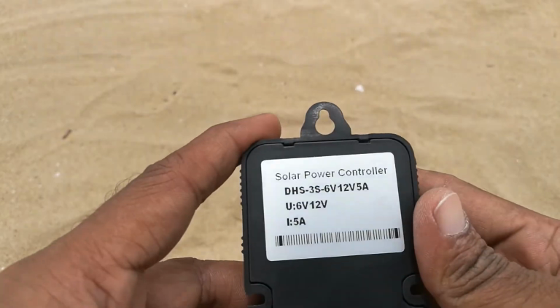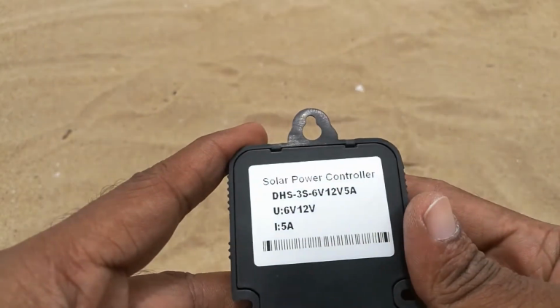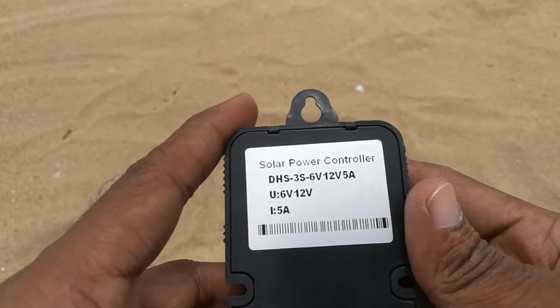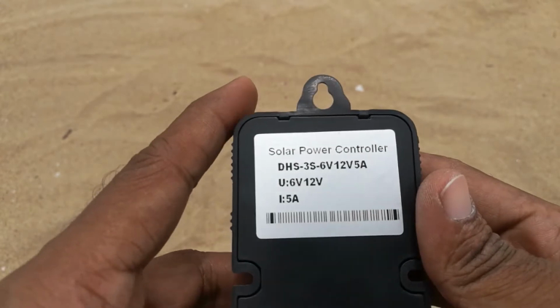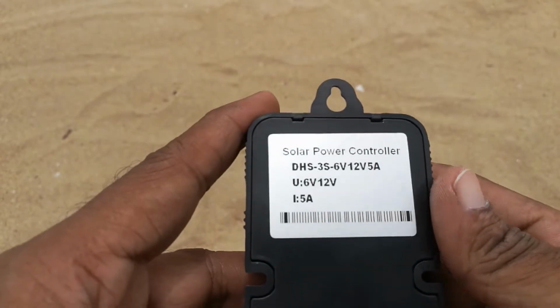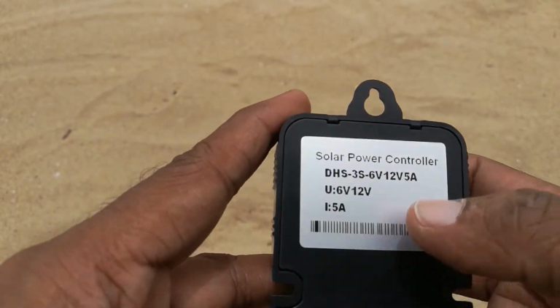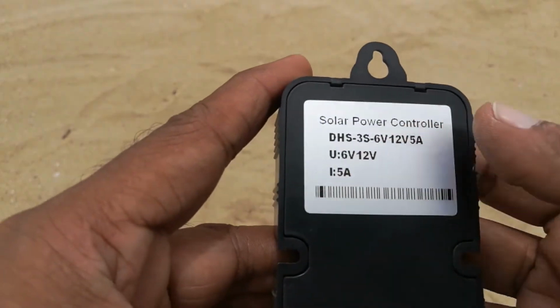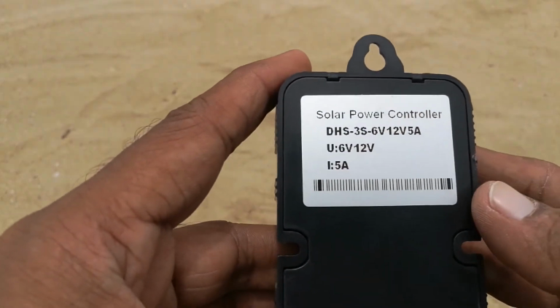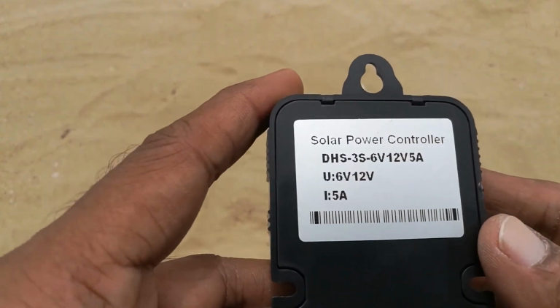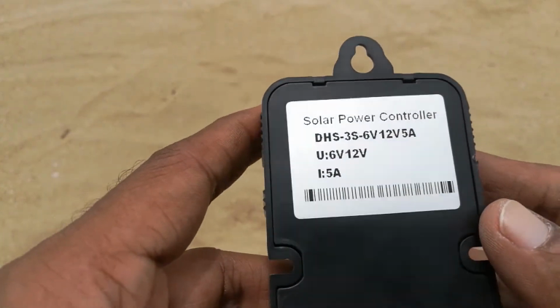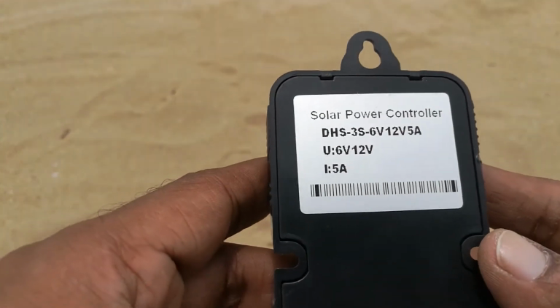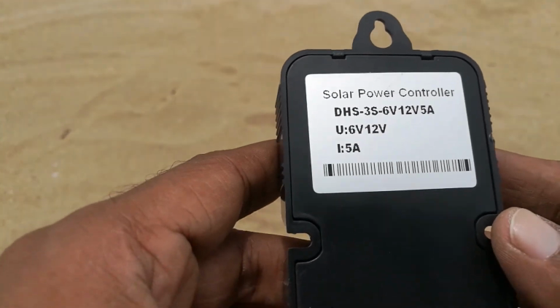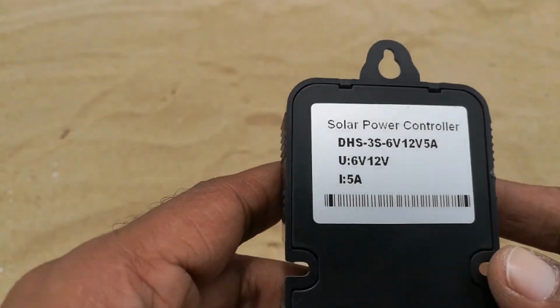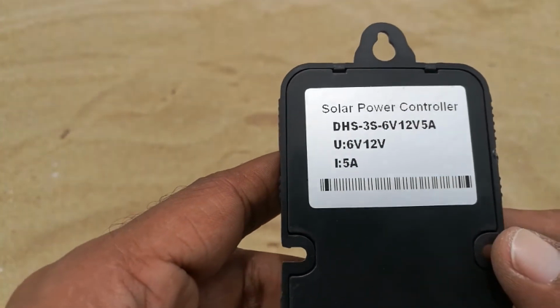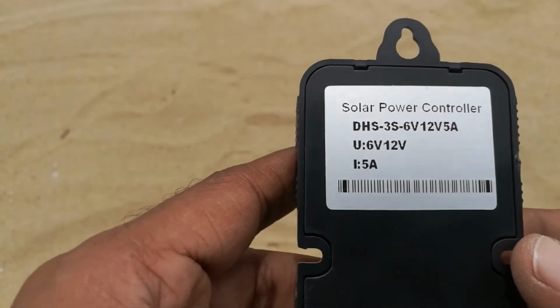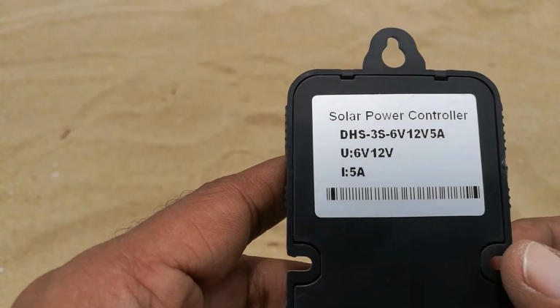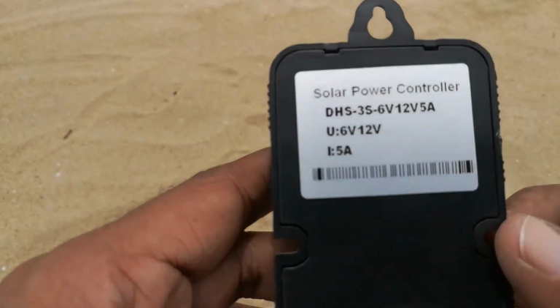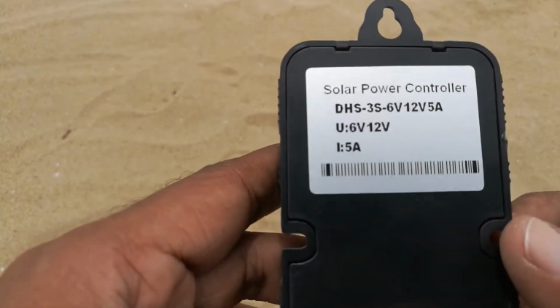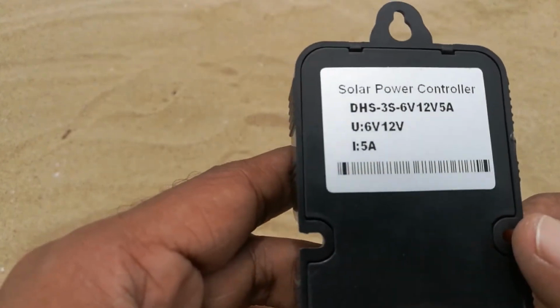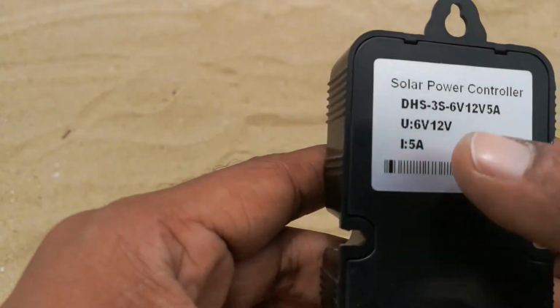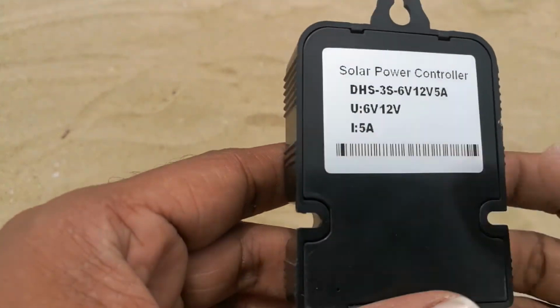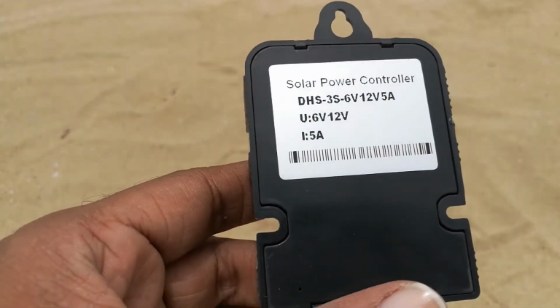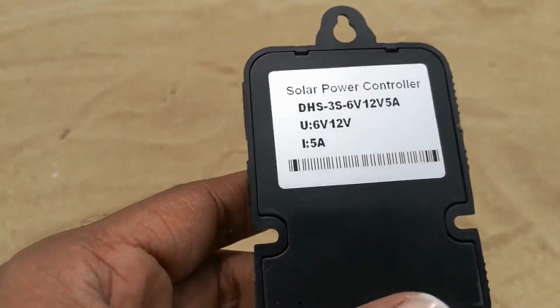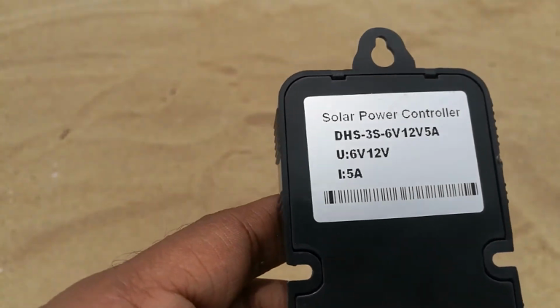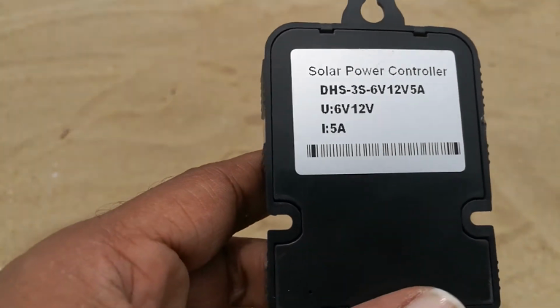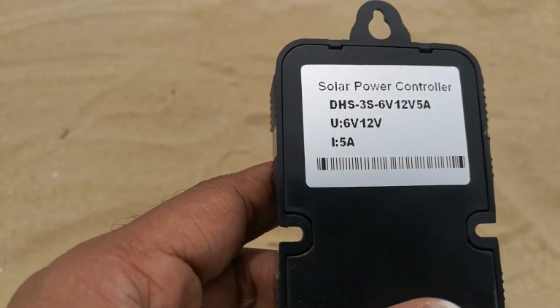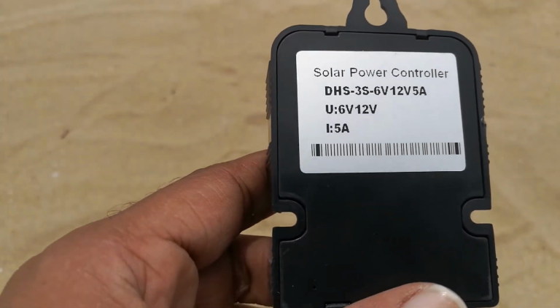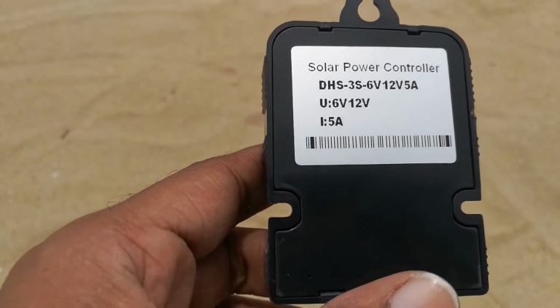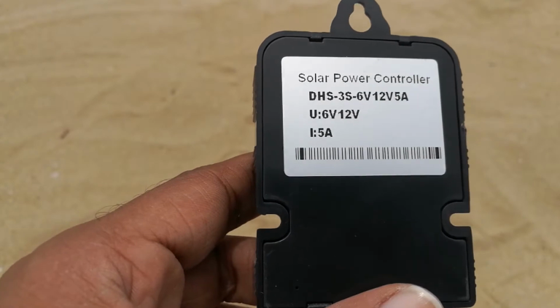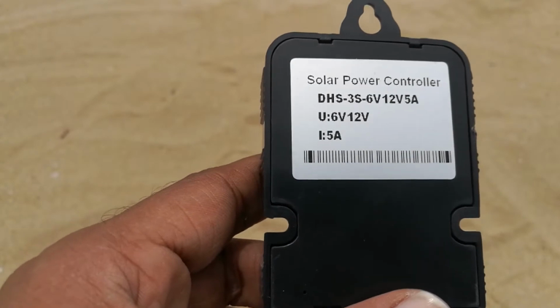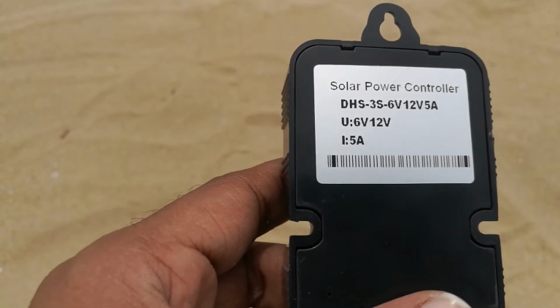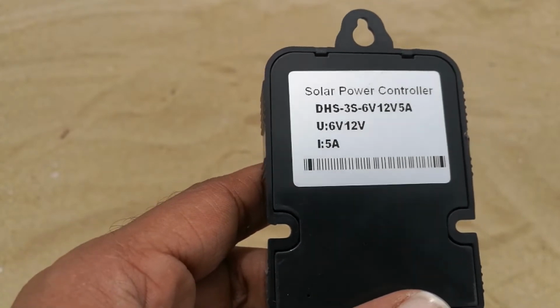Here is the range. This can be used with both 6V and 12V solar panels. The maximum solar panel current should be a total of 5A.